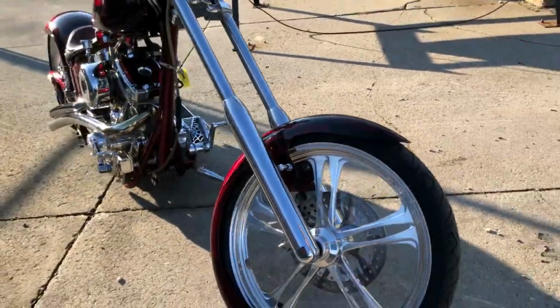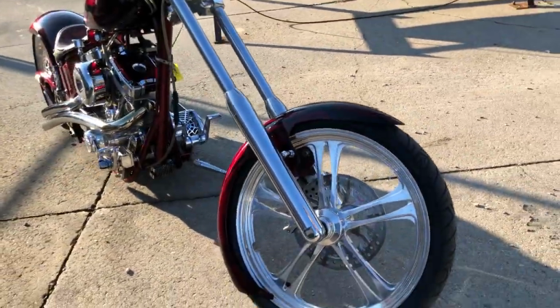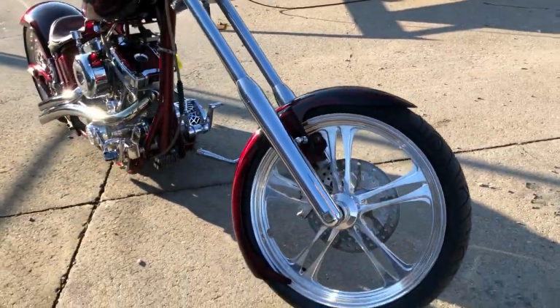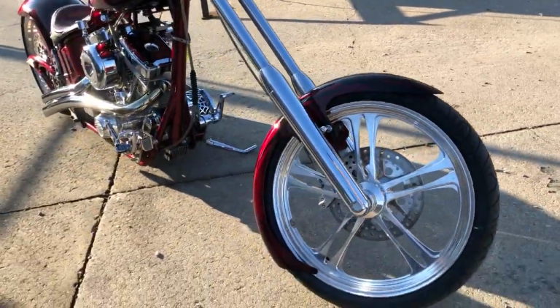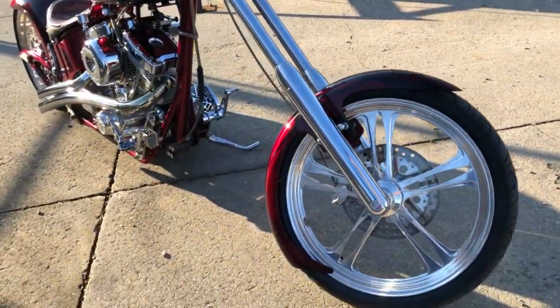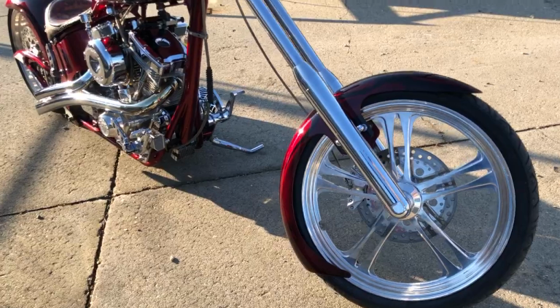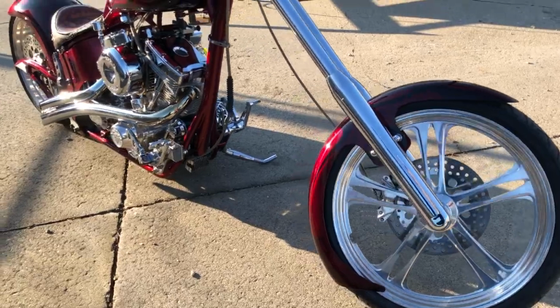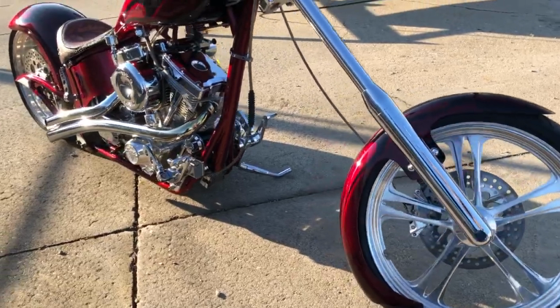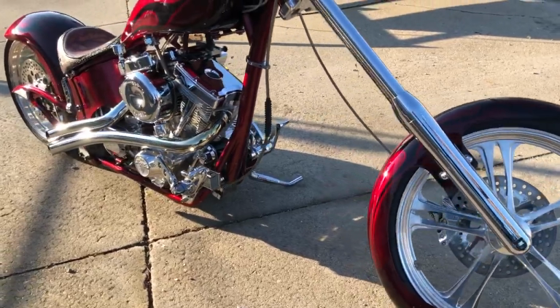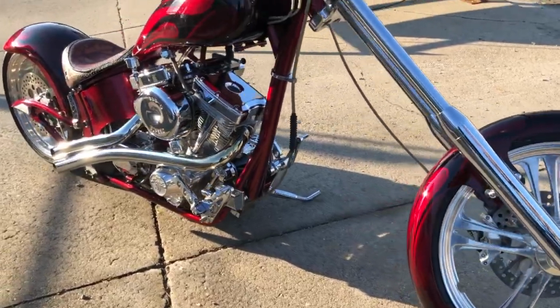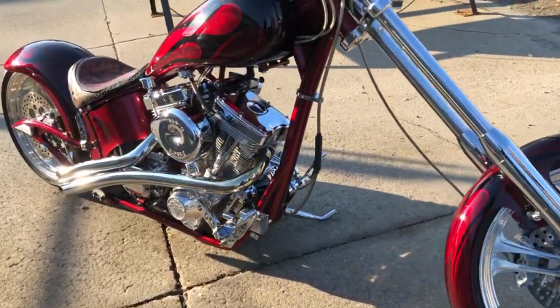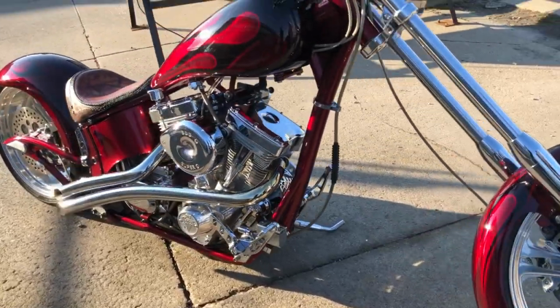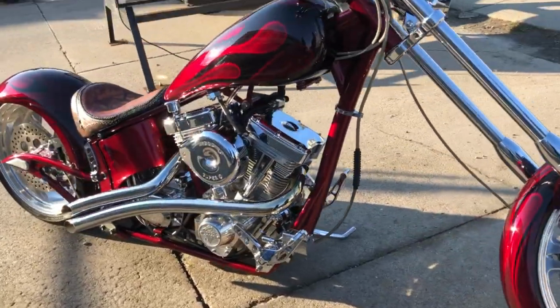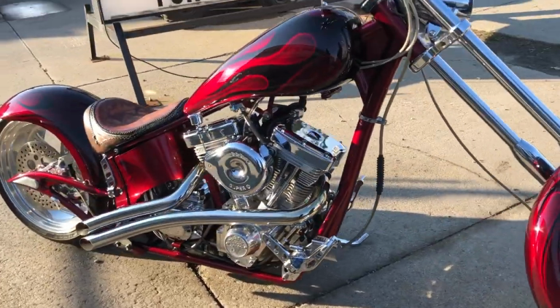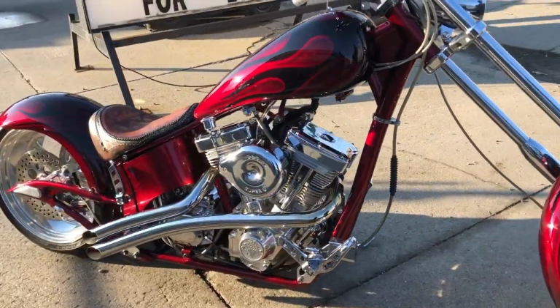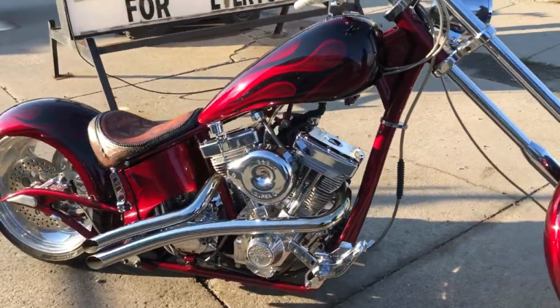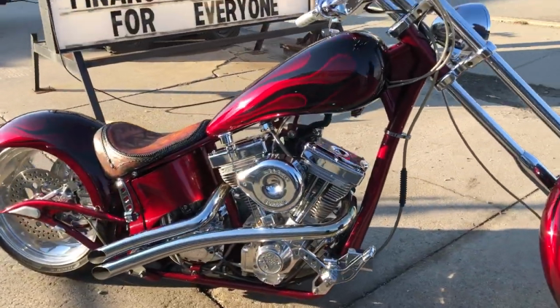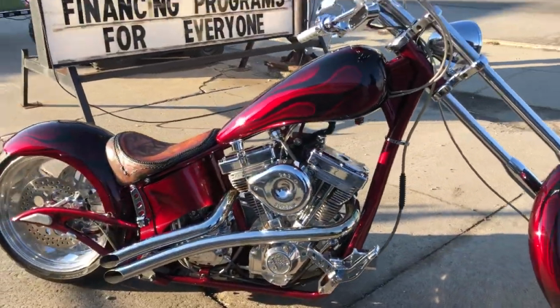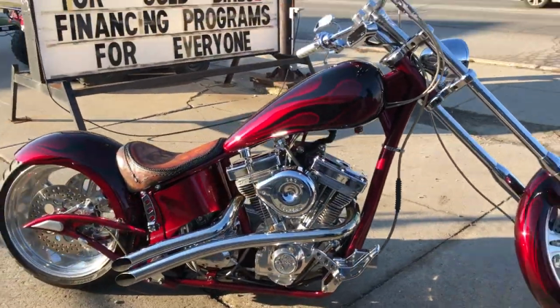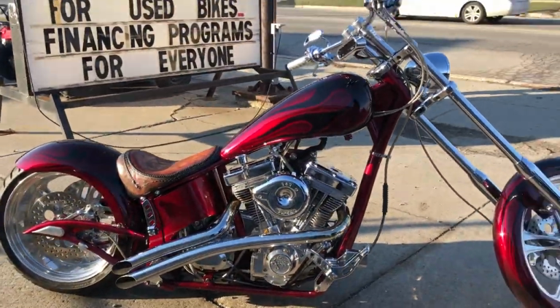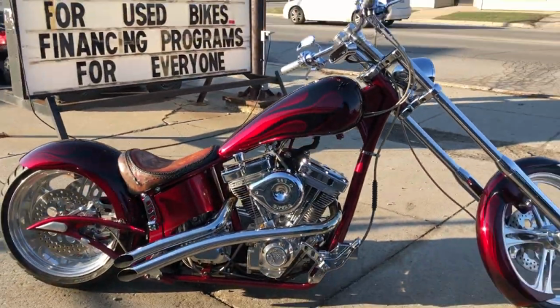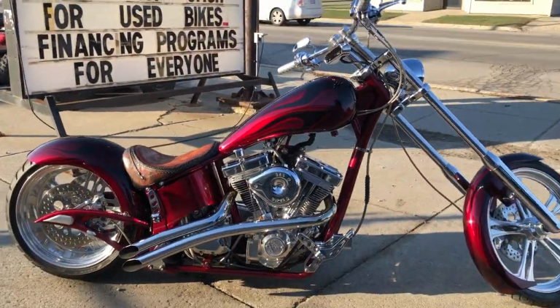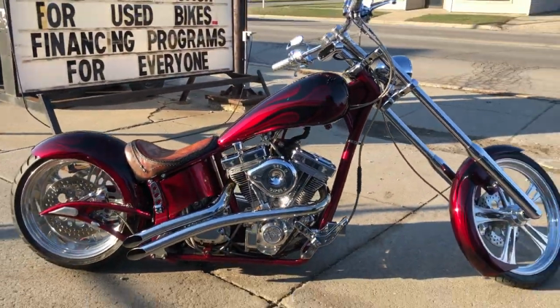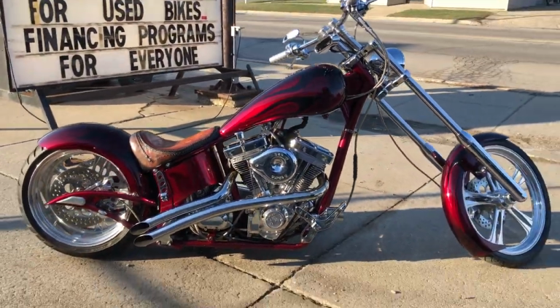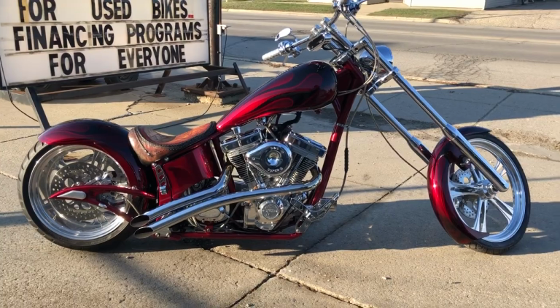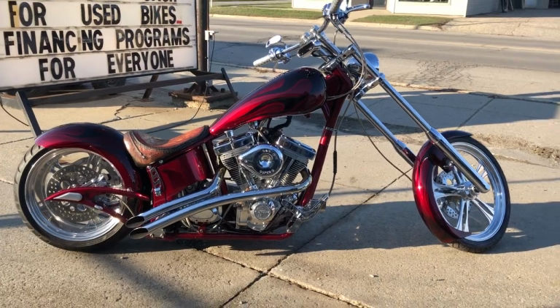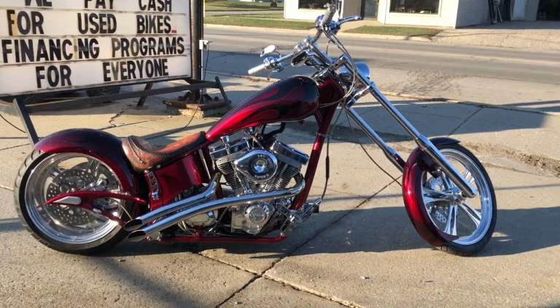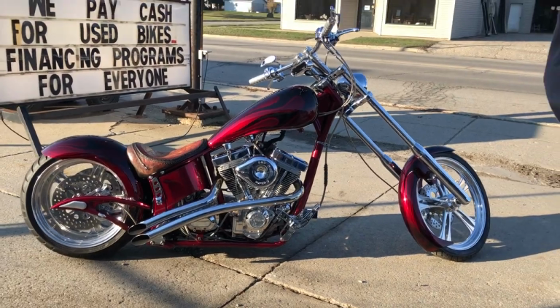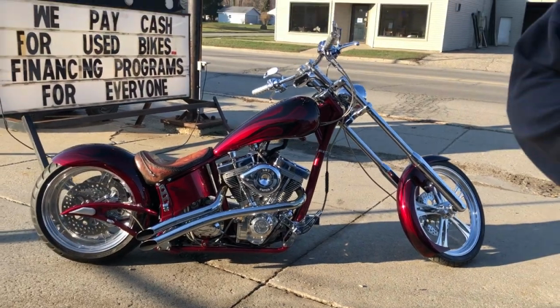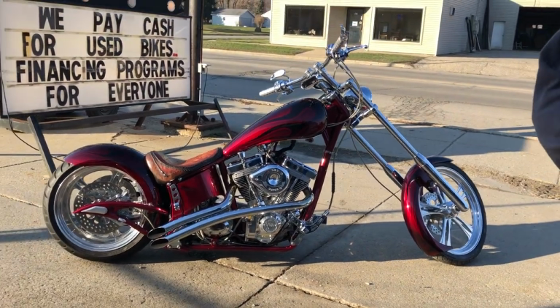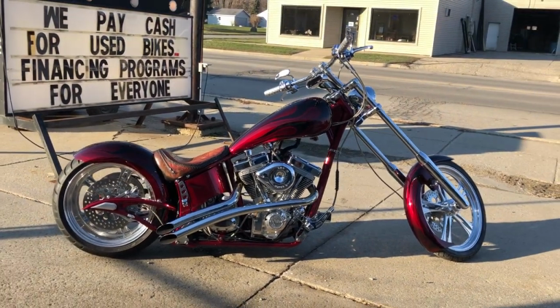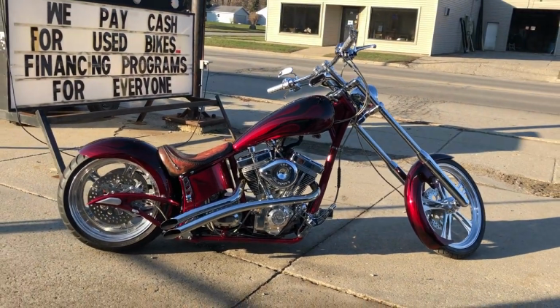250mm rear tire, custom paint done right. This is the one guys, that's a 2004 Big Bear Chopper.